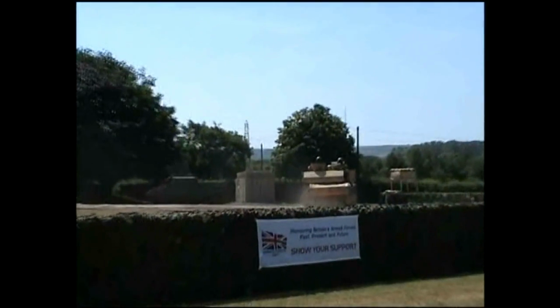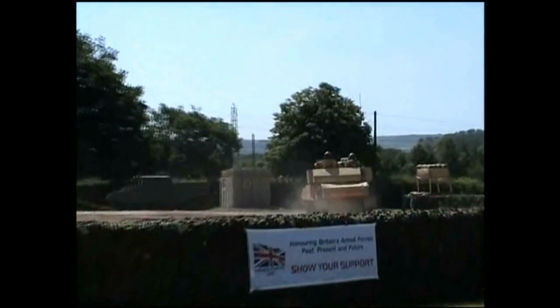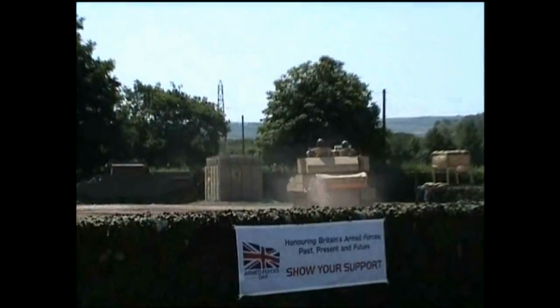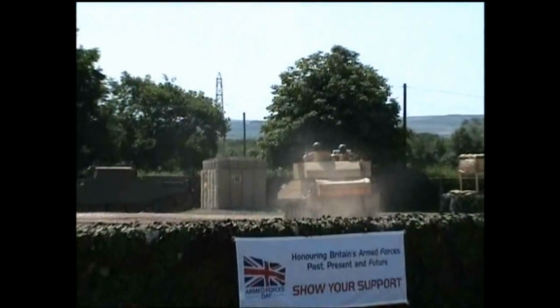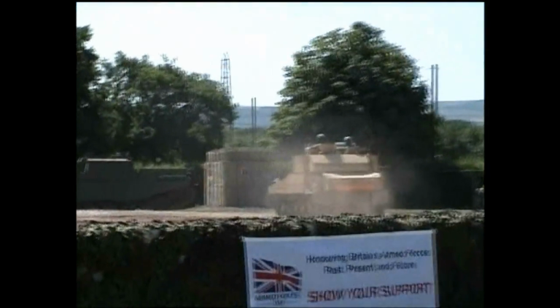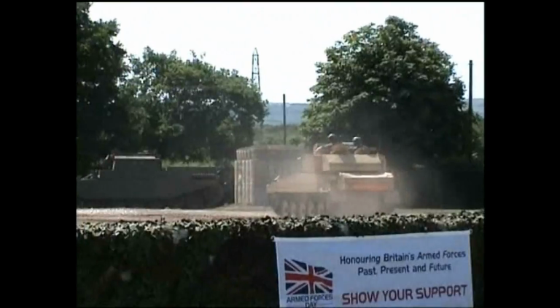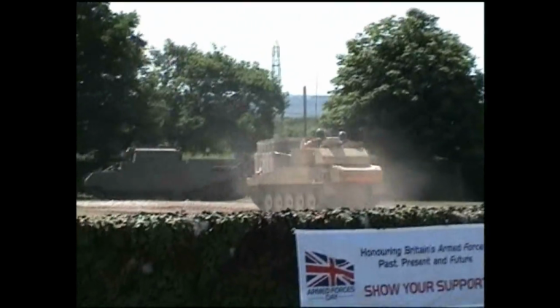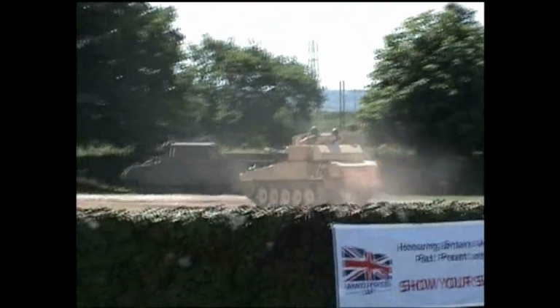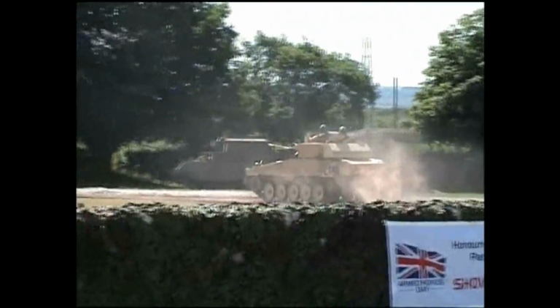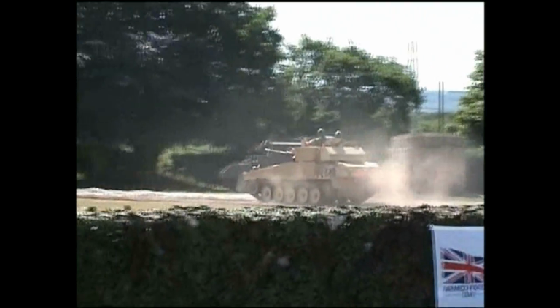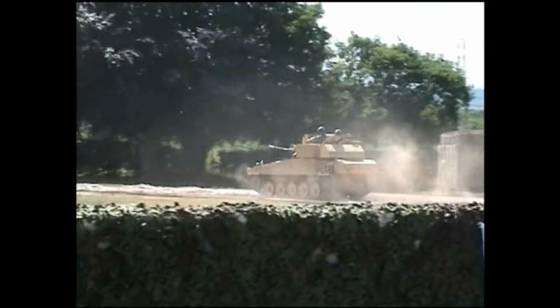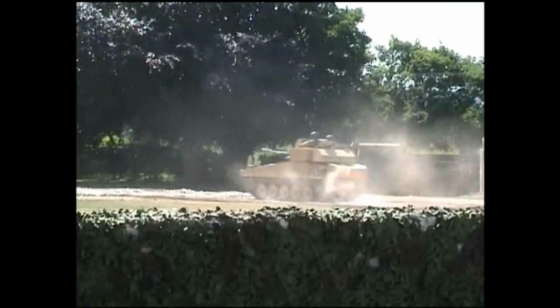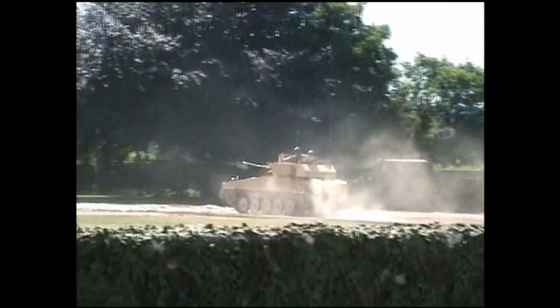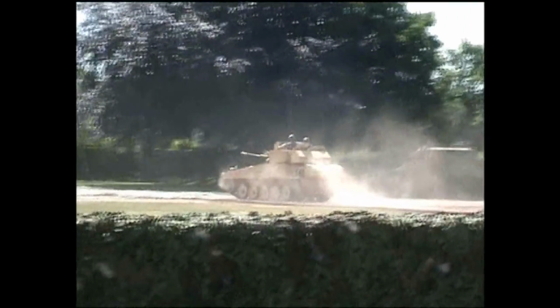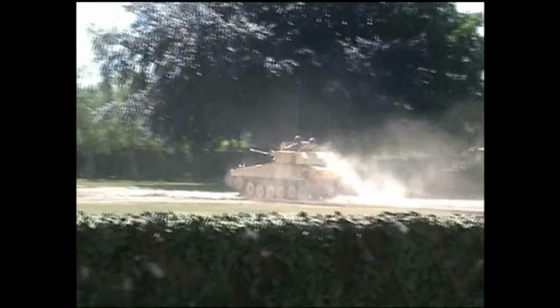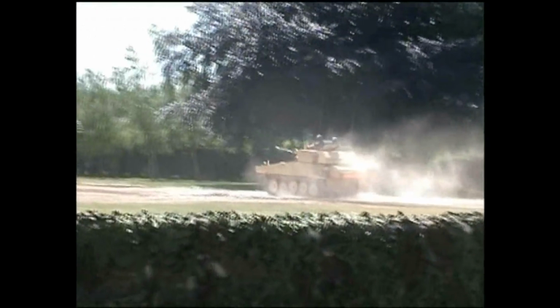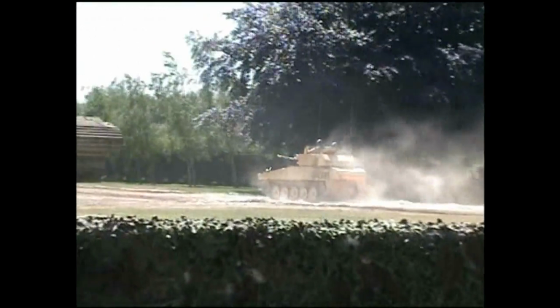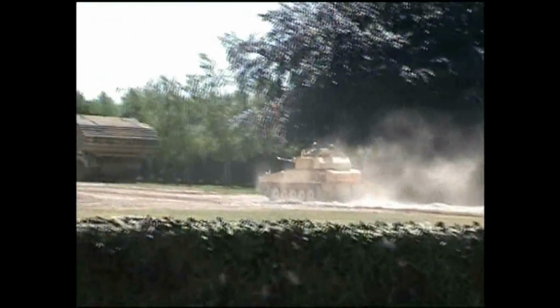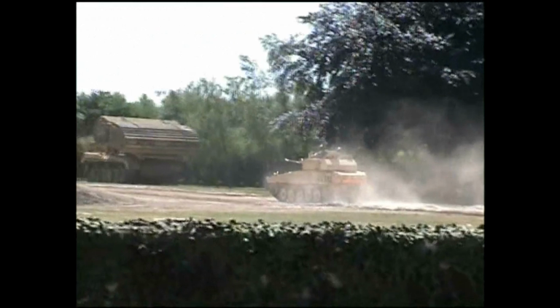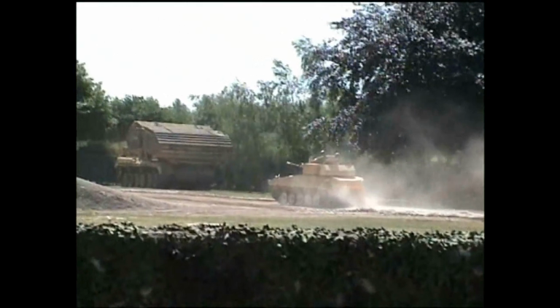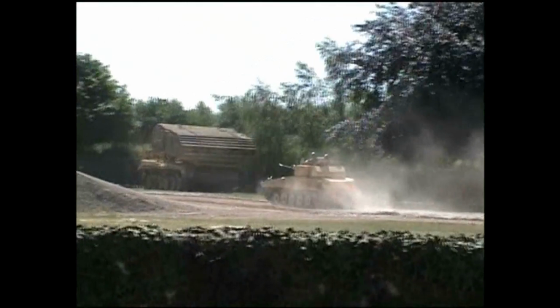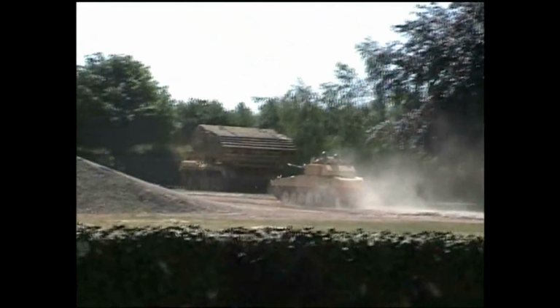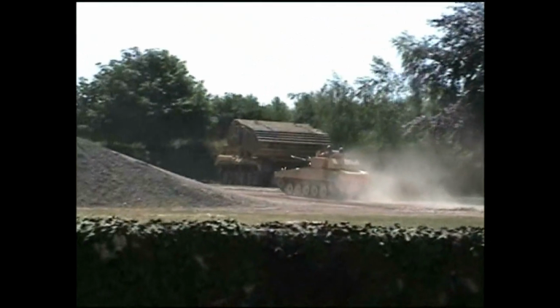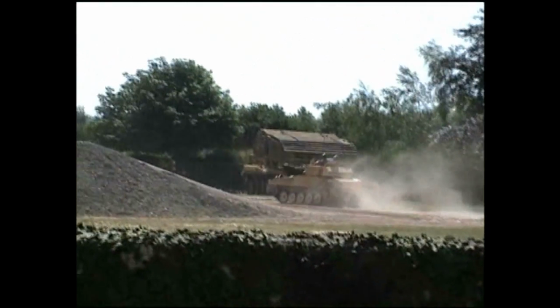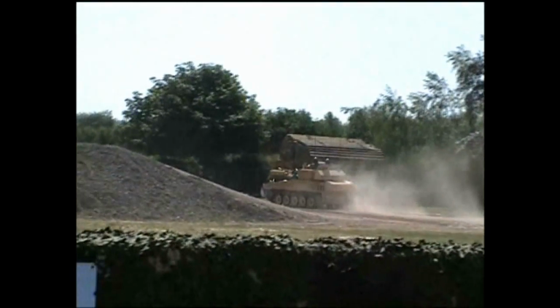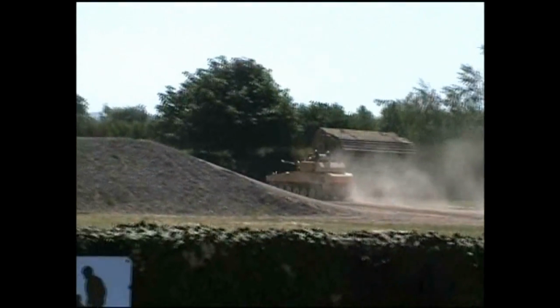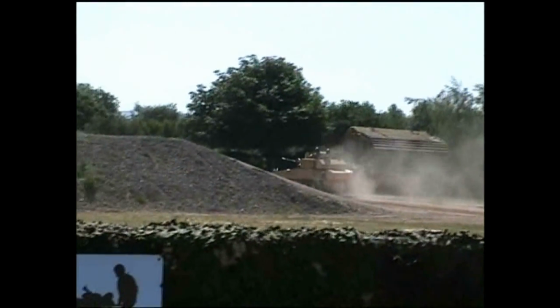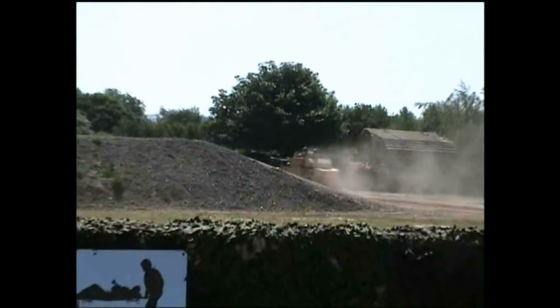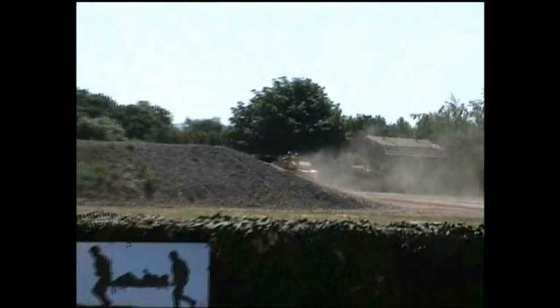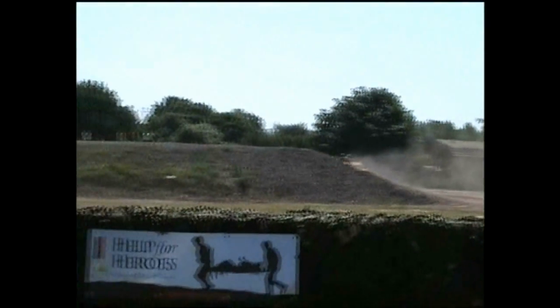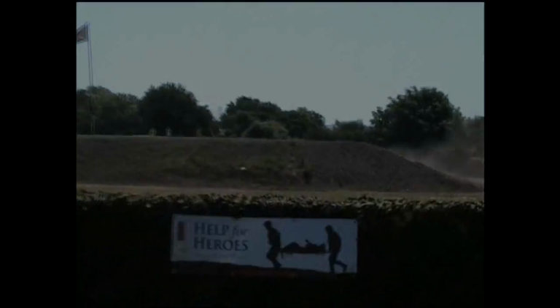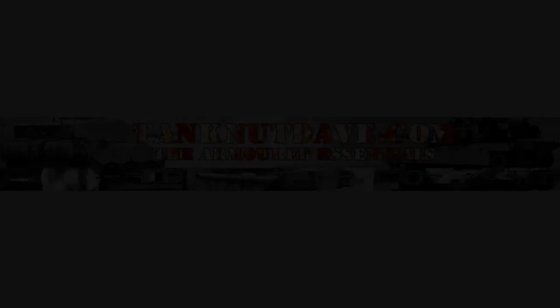In terms of weight, it weighs 7.8 tonnes, so relatively light for a small tank, and 4.9 metres in length. In terms of additional armament, I've already mentioned...